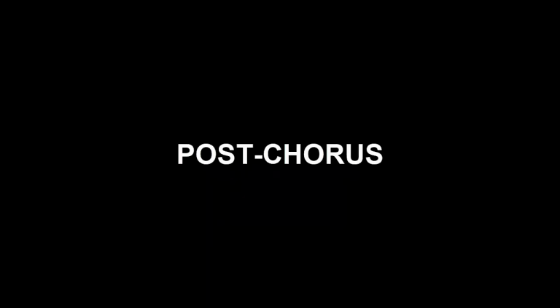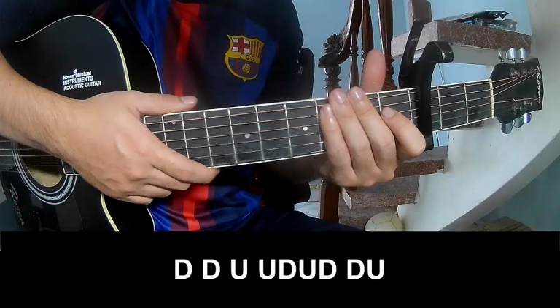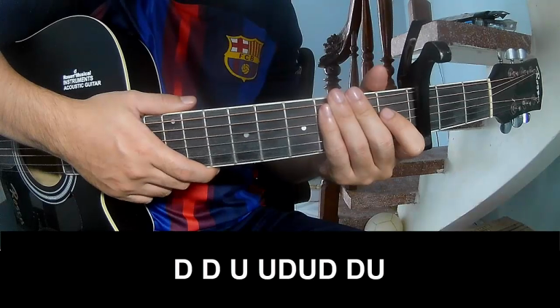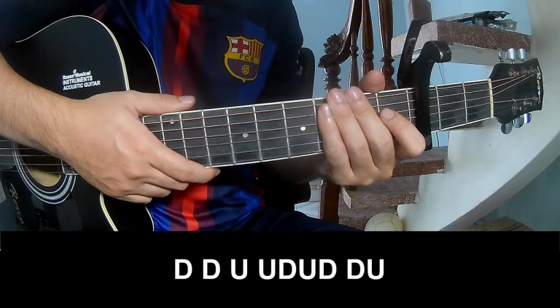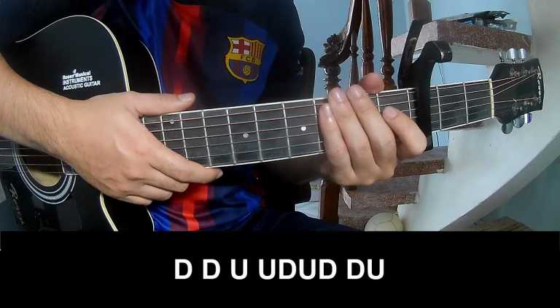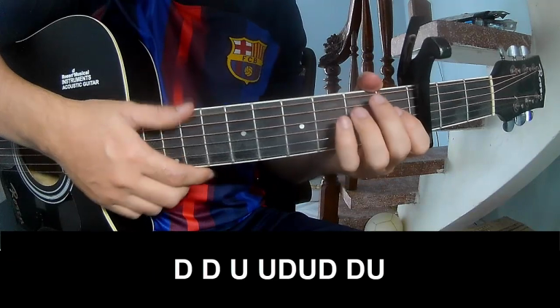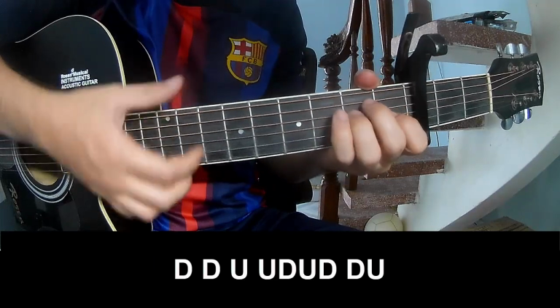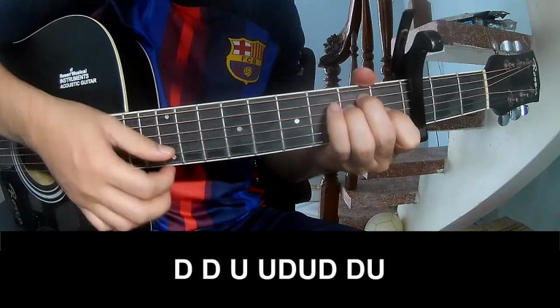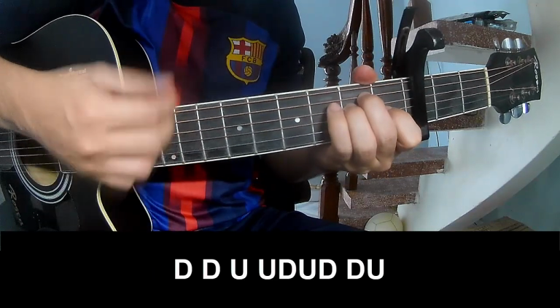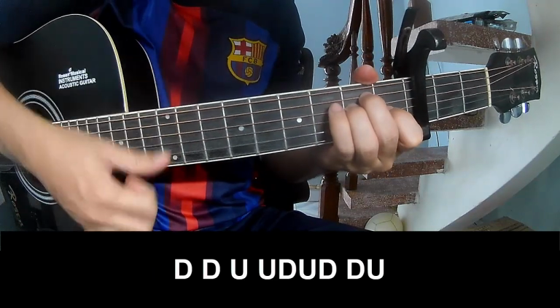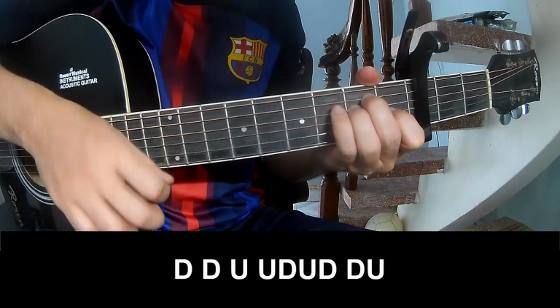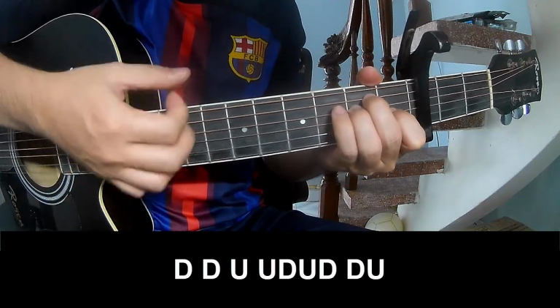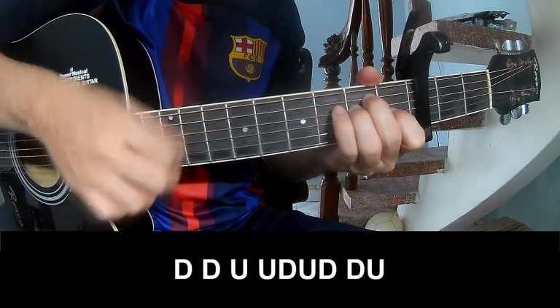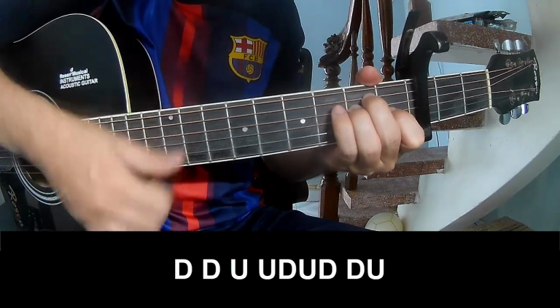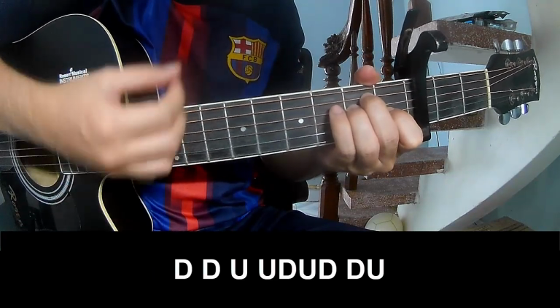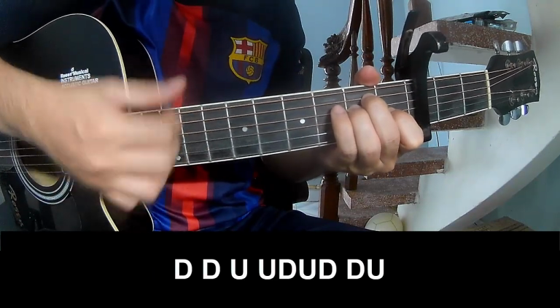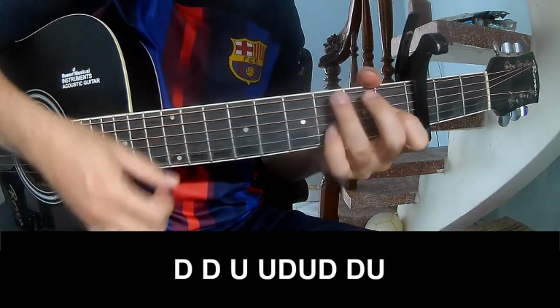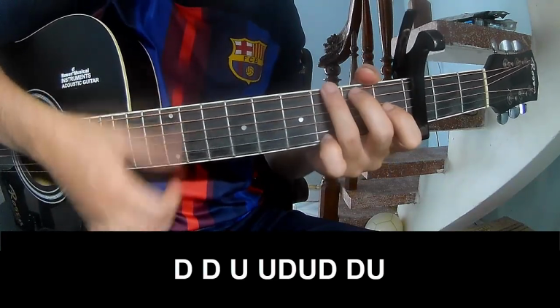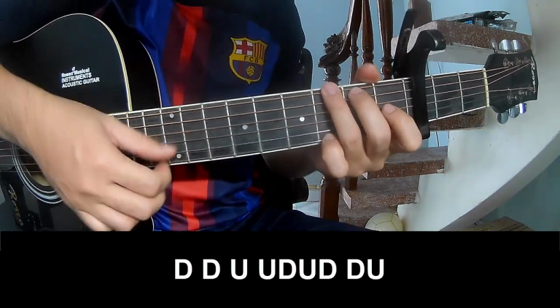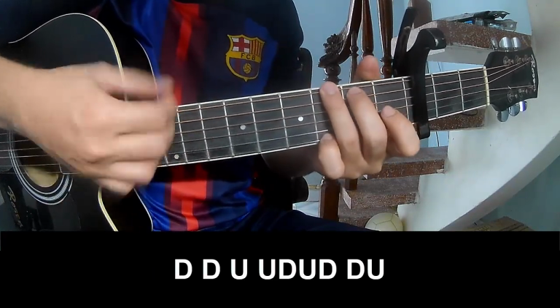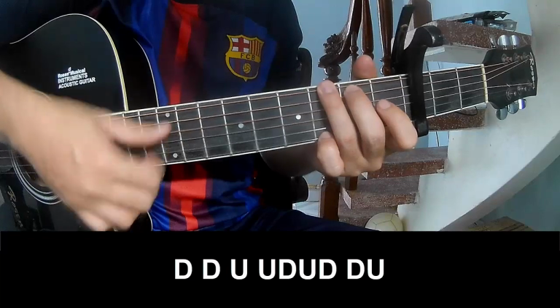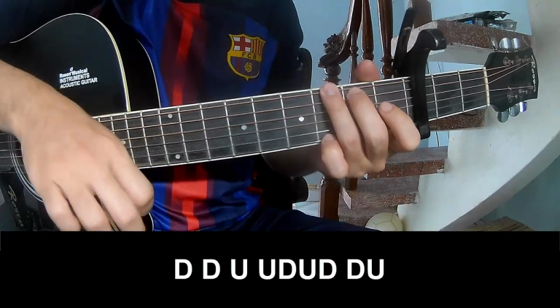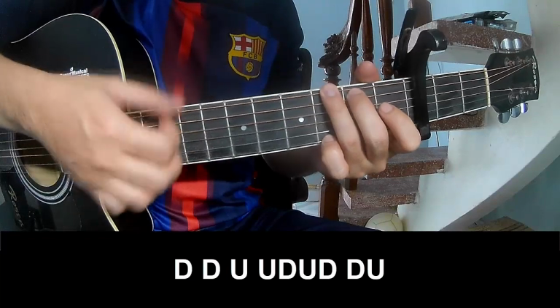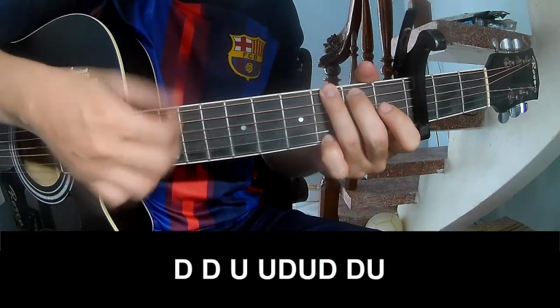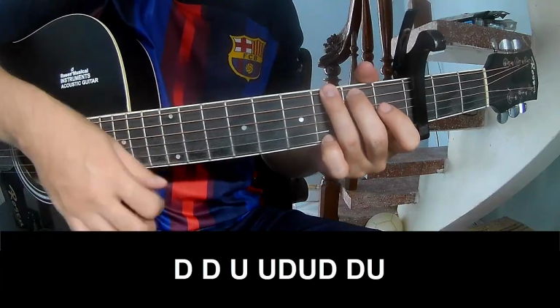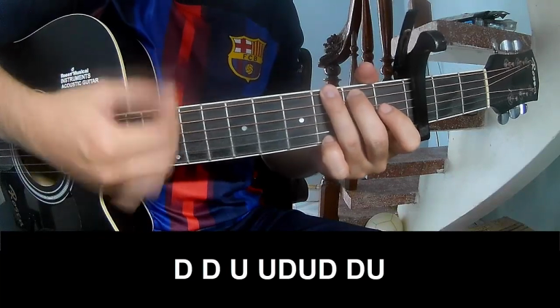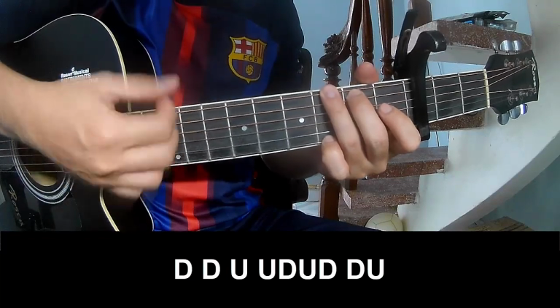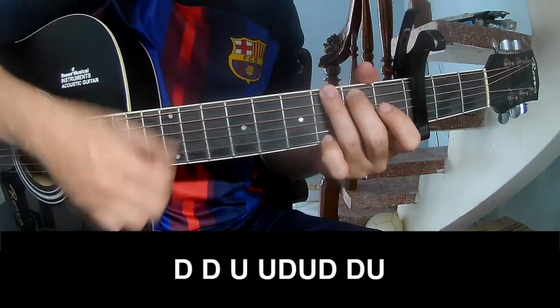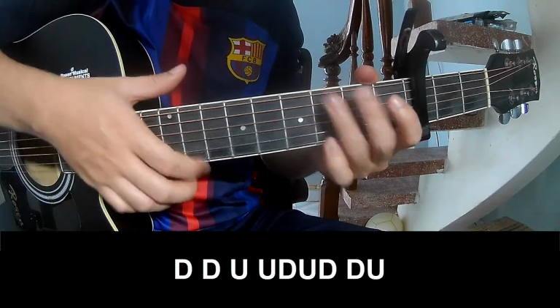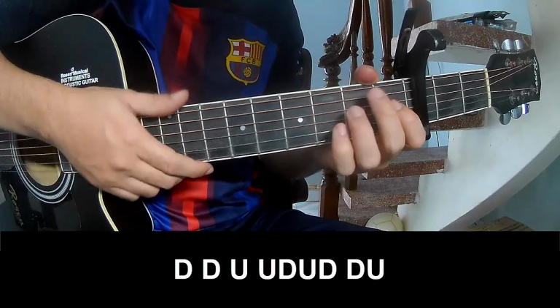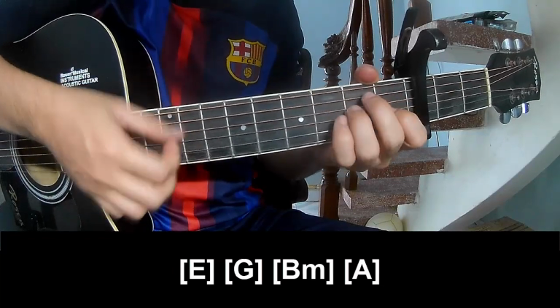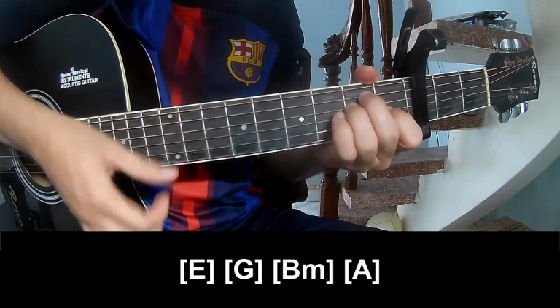And then try to play. To support the chord as you play: down, down, up up up down, down, down, up up up down, down, up up. And to play on E.